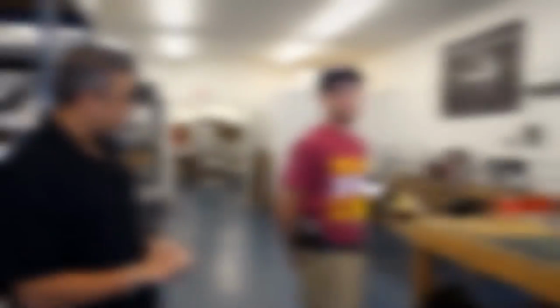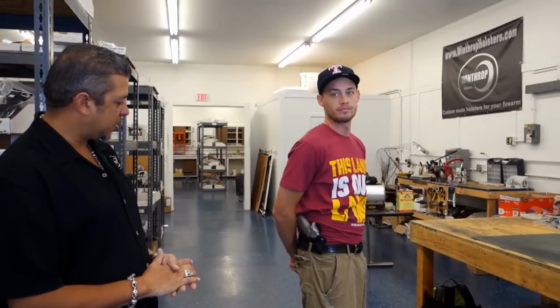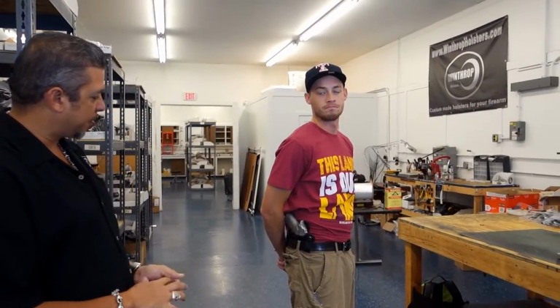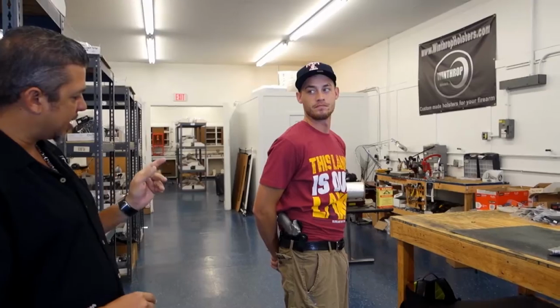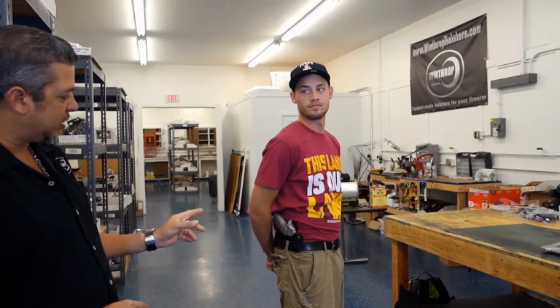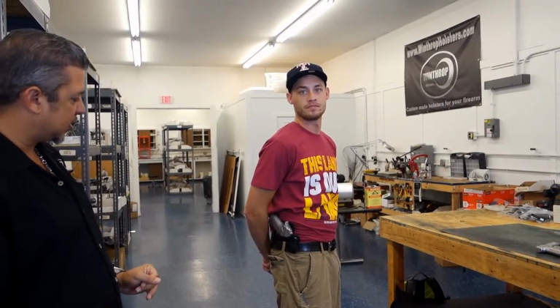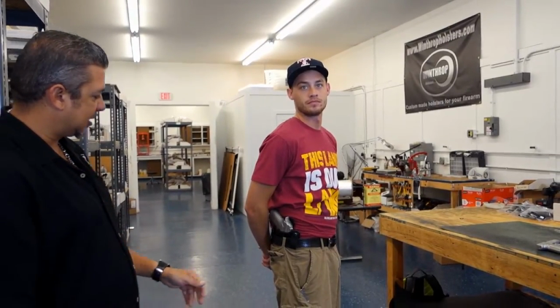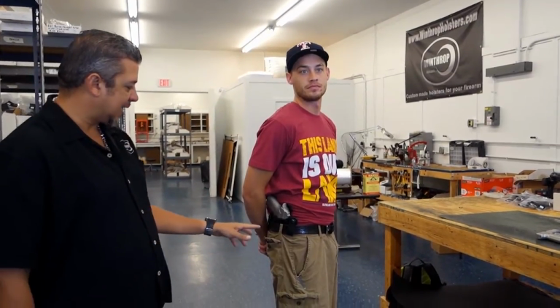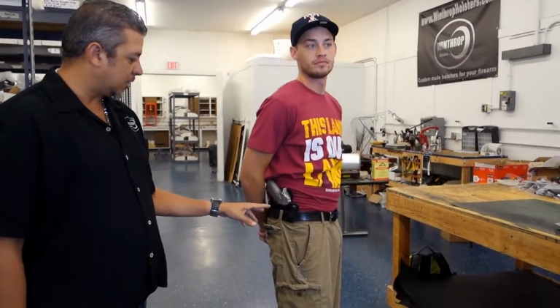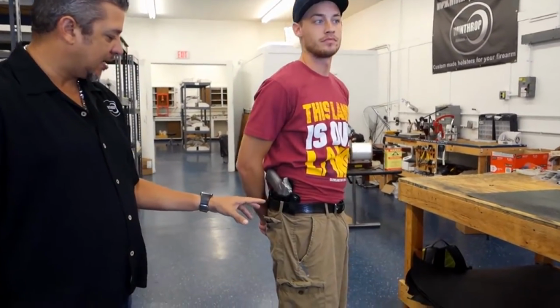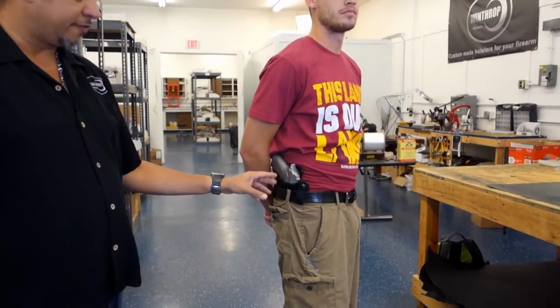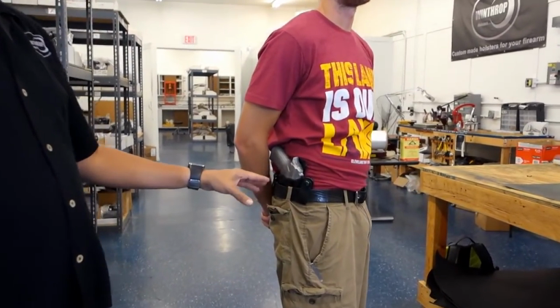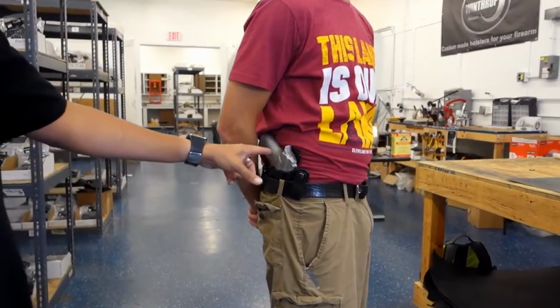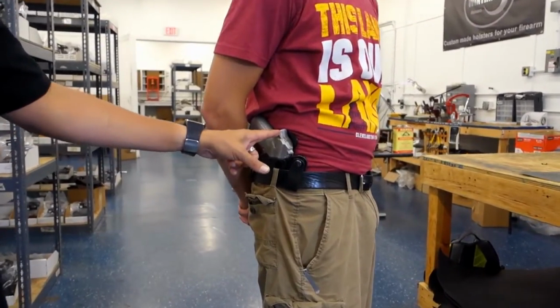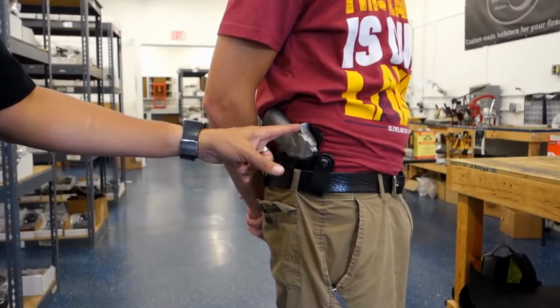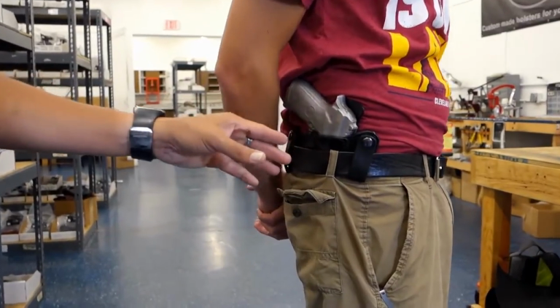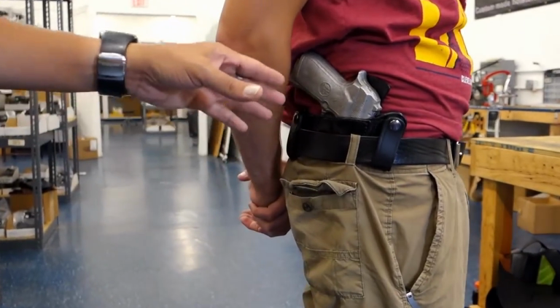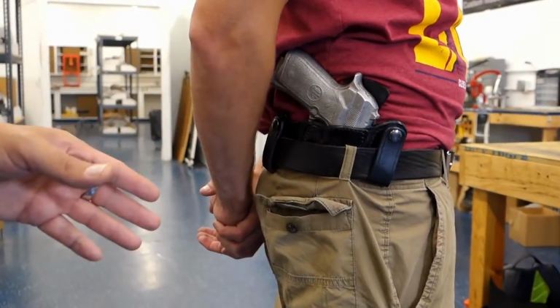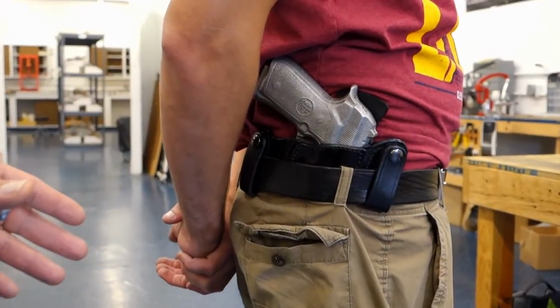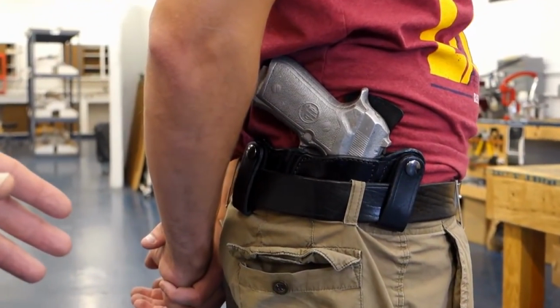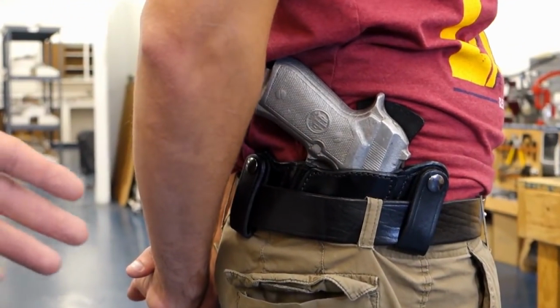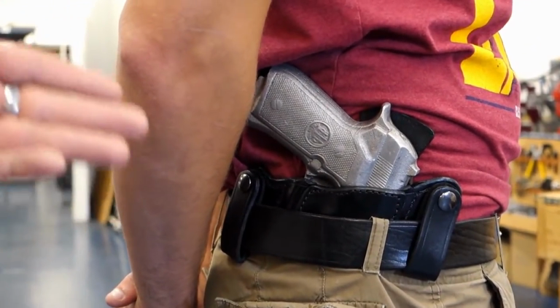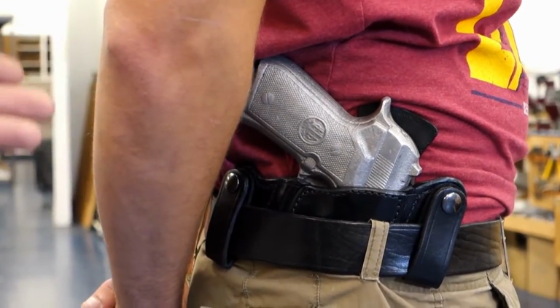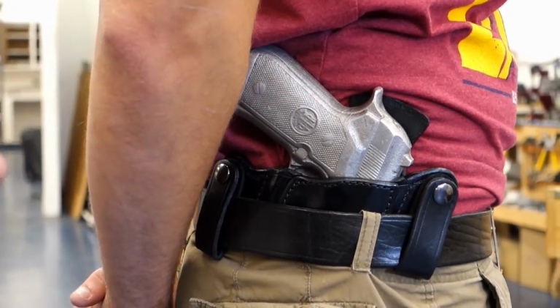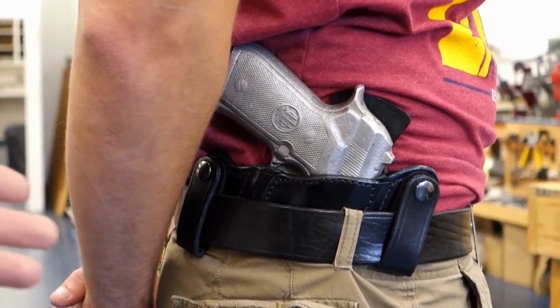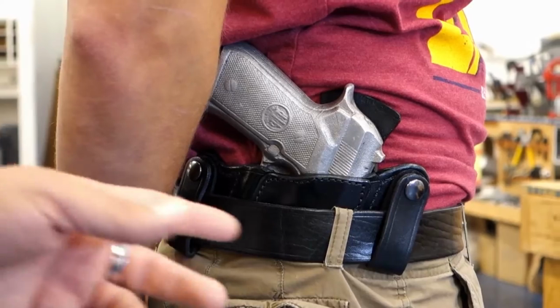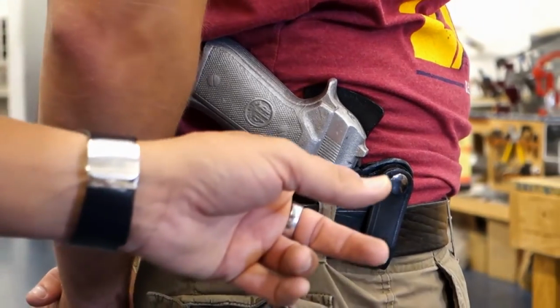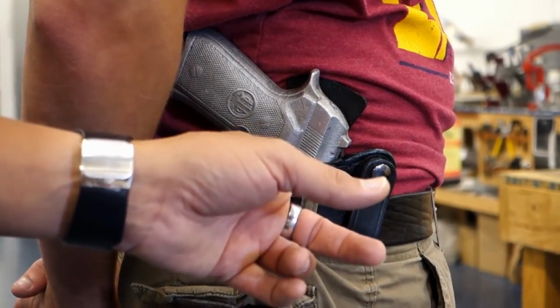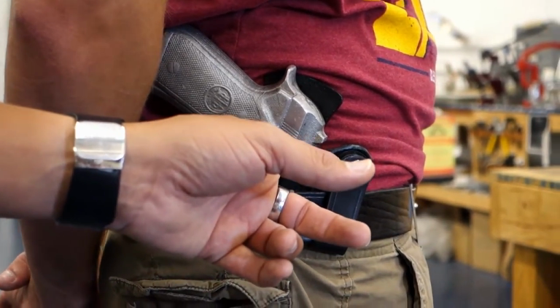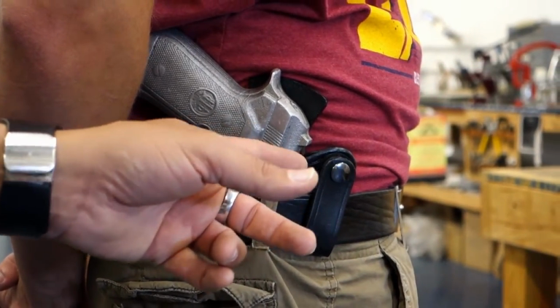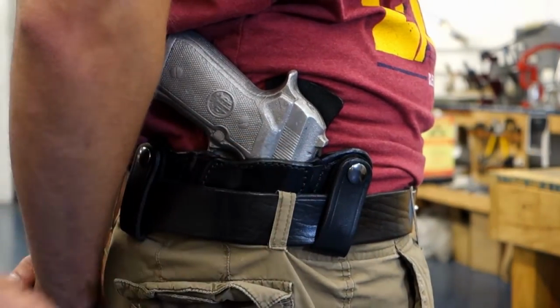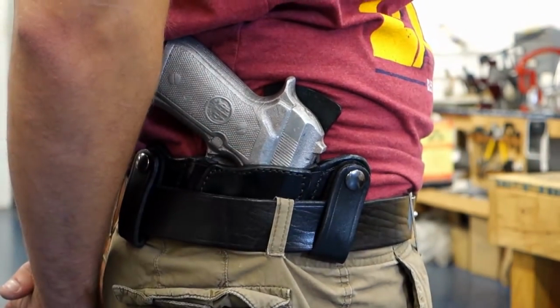Welcome to part 2 of the Beretta 92 holster — the inside the waistband. This is your full size Beretta. As you can see how nice and concealed you can carry the full size Beretta 92. You can also see how the snaps go behind and over the belt.